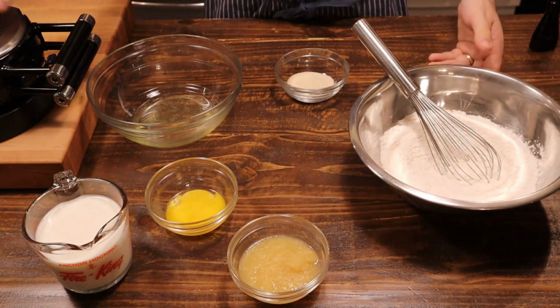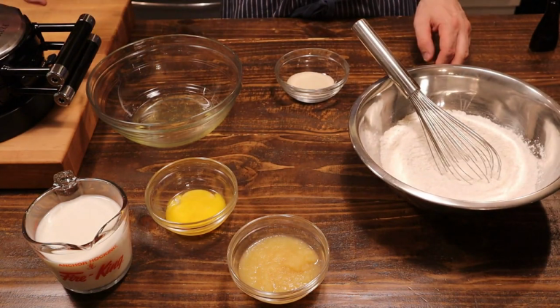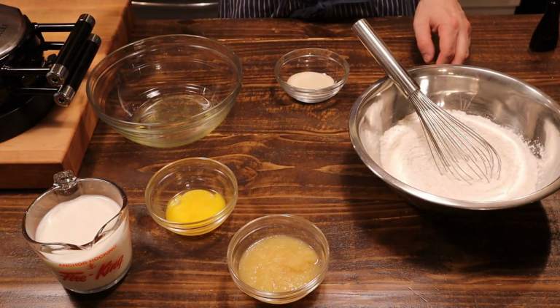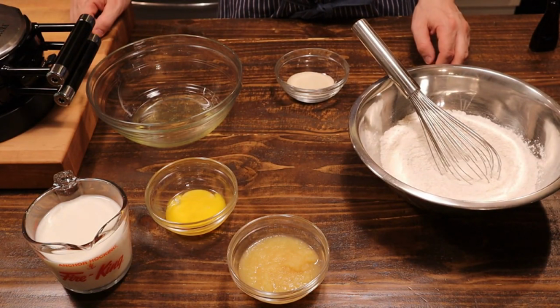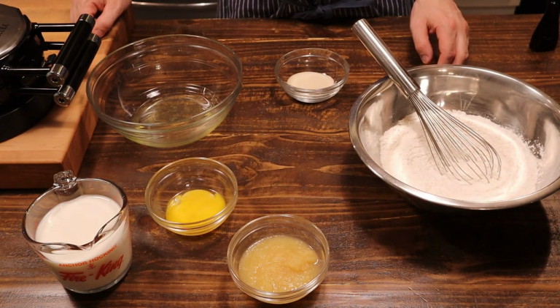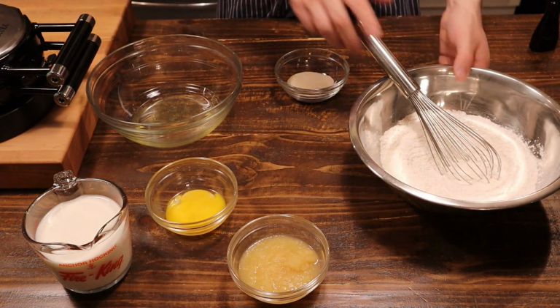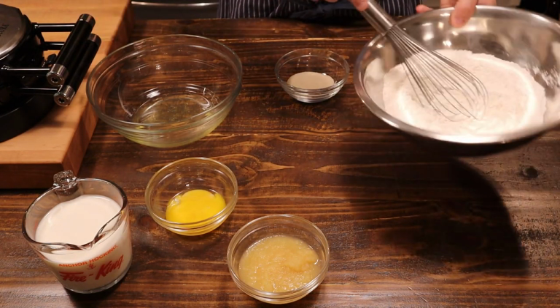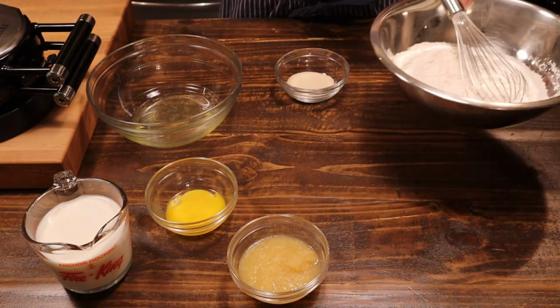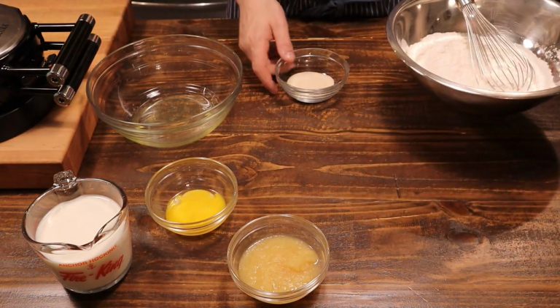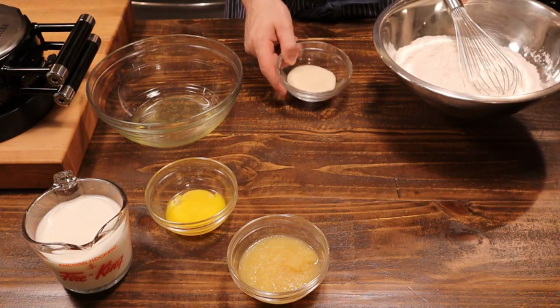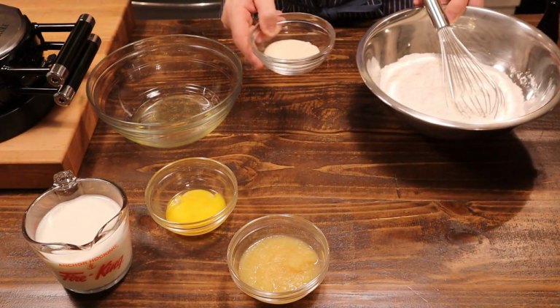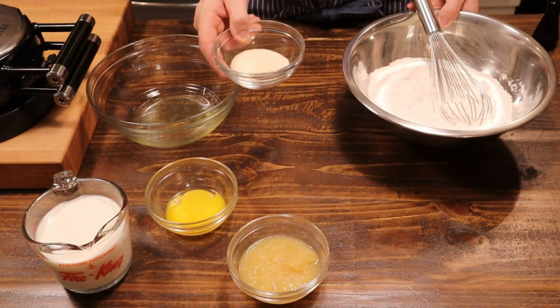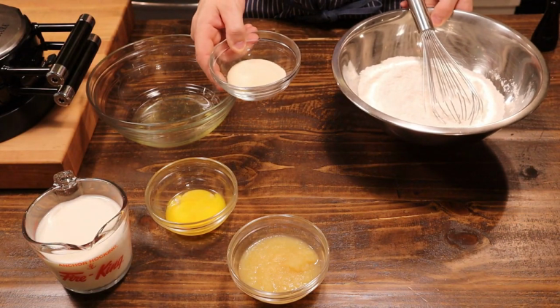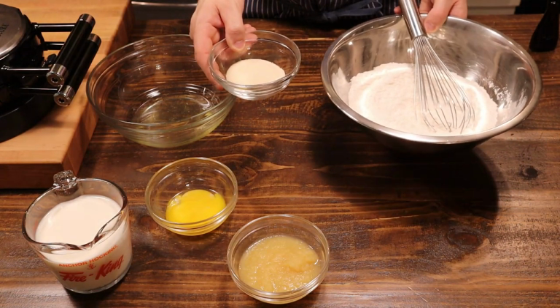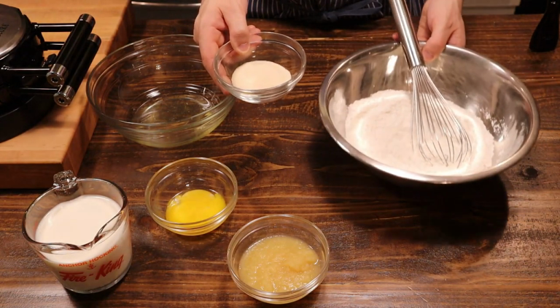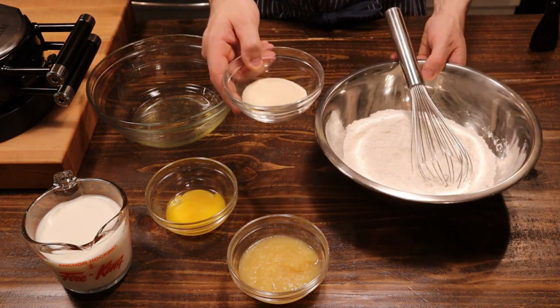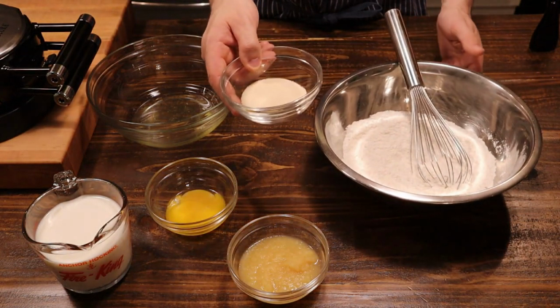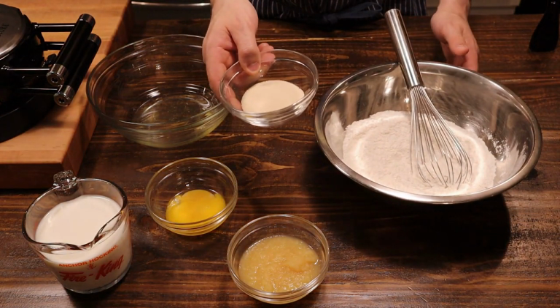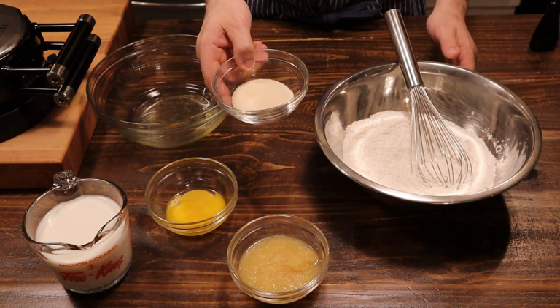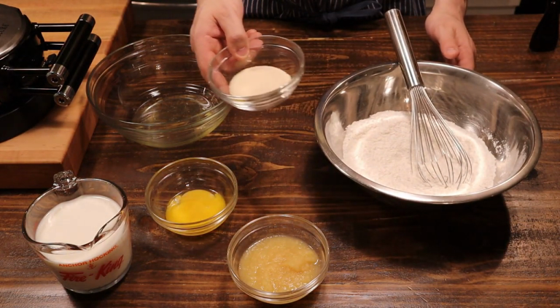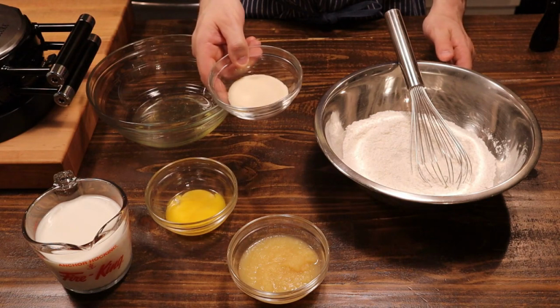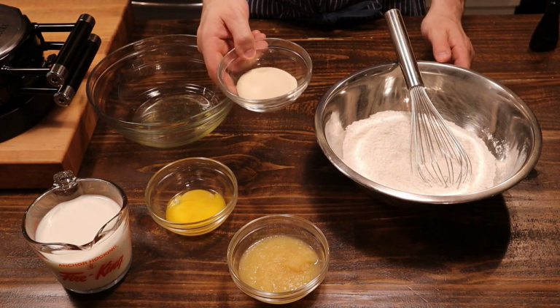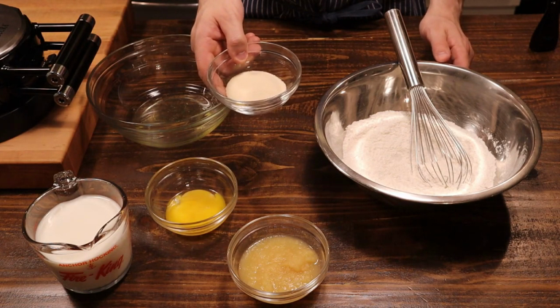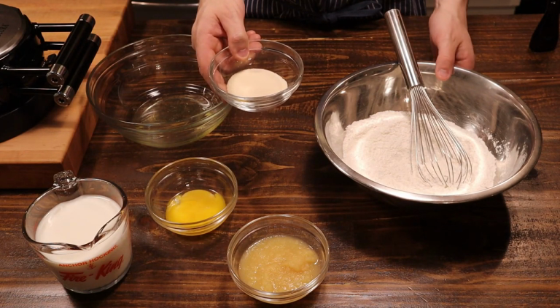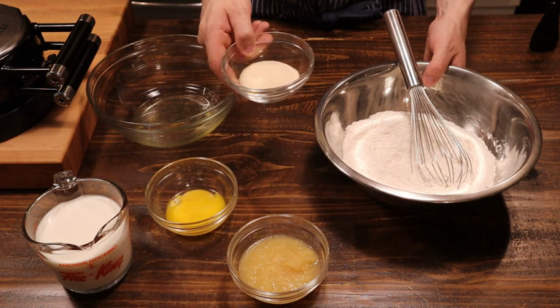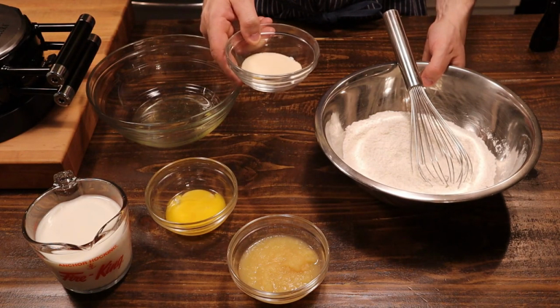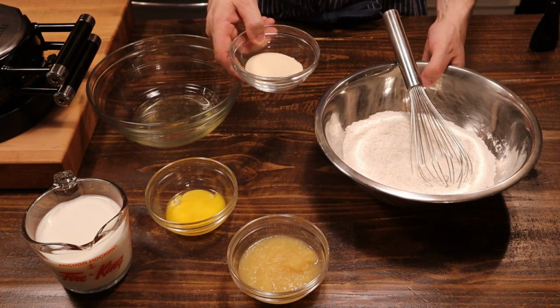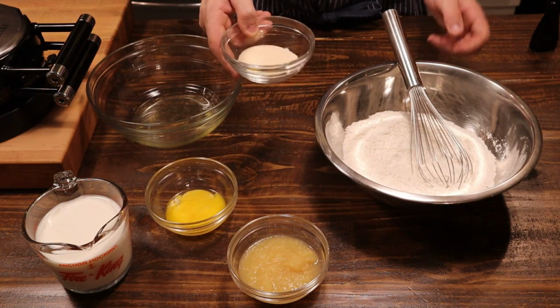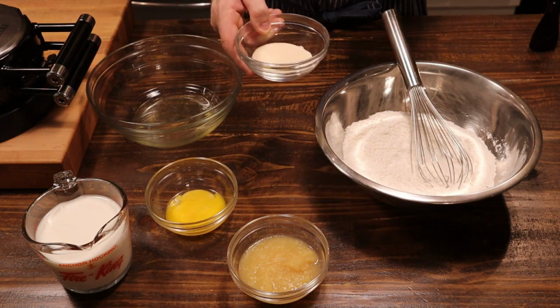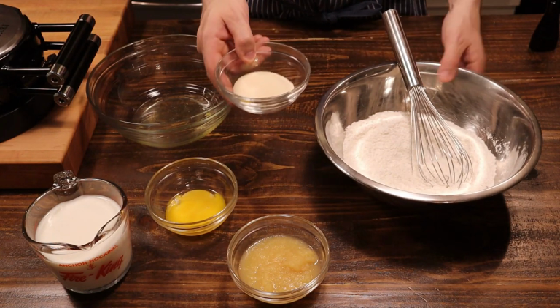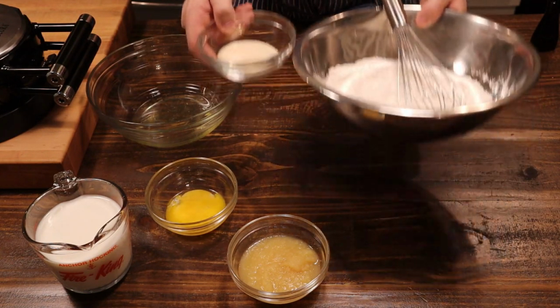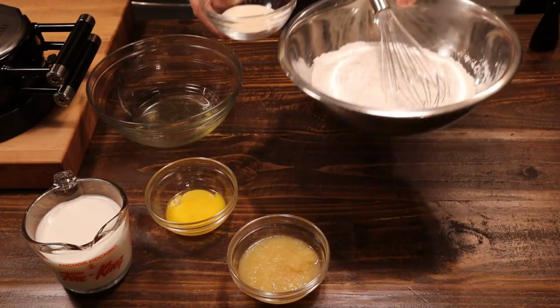We've got our Belgian waffle maker preheating. Add three tablespoons of sugar, and you want to use pure cane sugar — it's much better than processed white sugar. For Belgian waffles, that crystallized cane sugar really makes a difference.